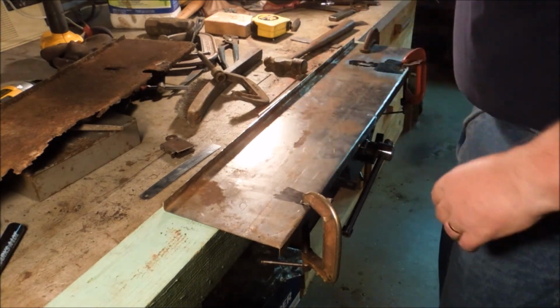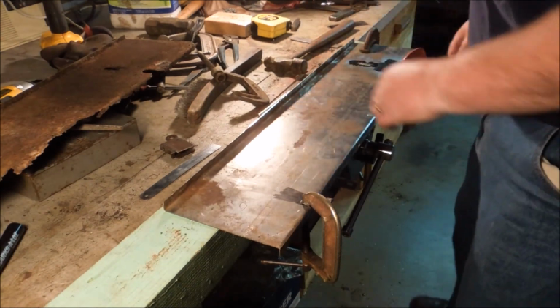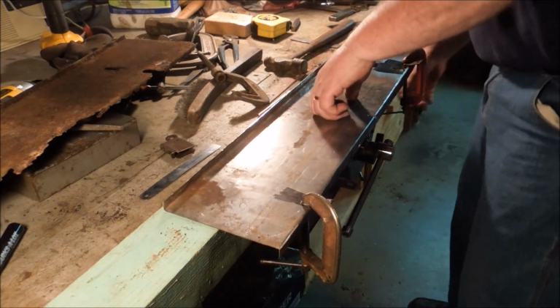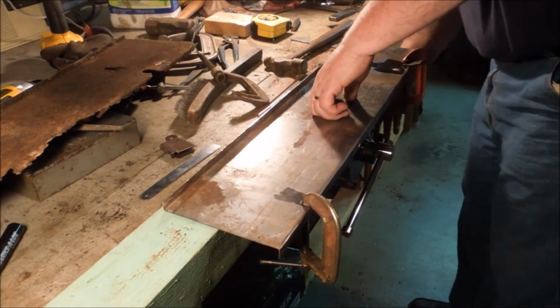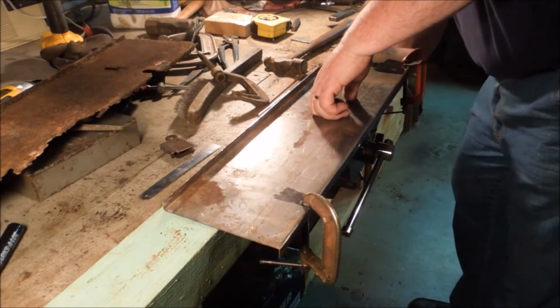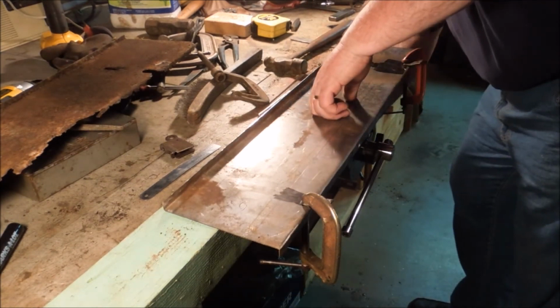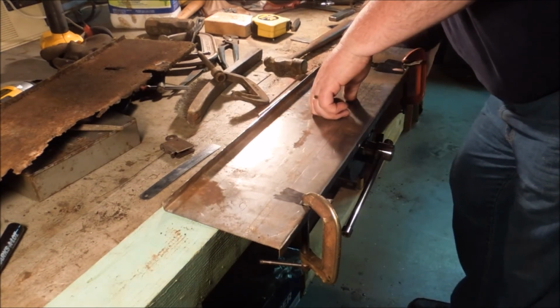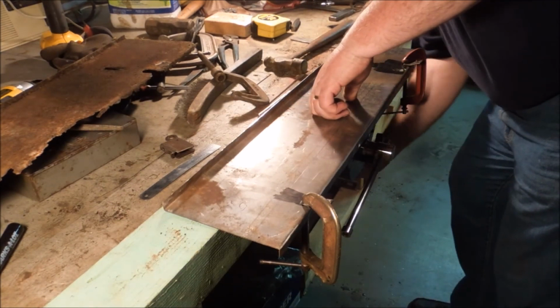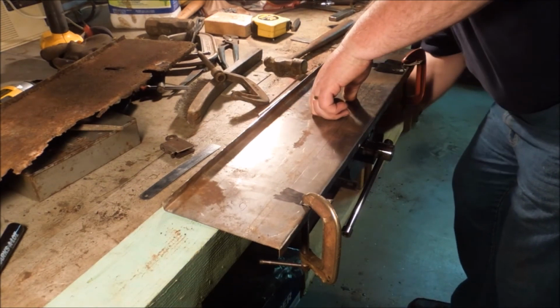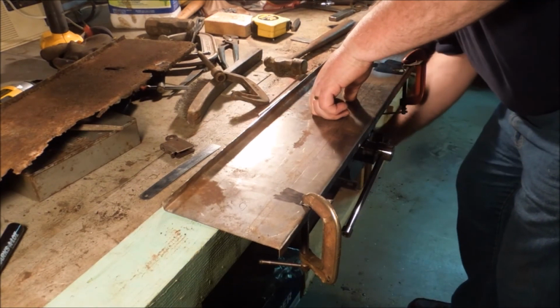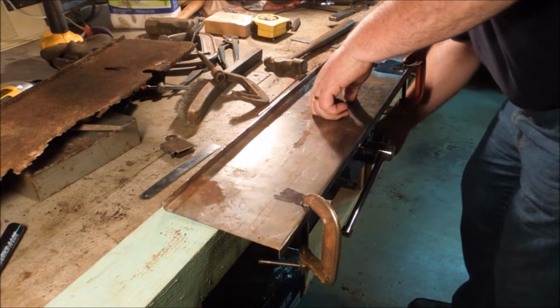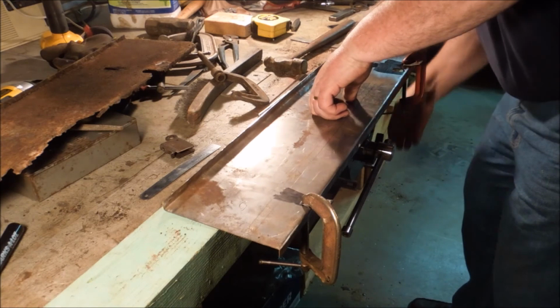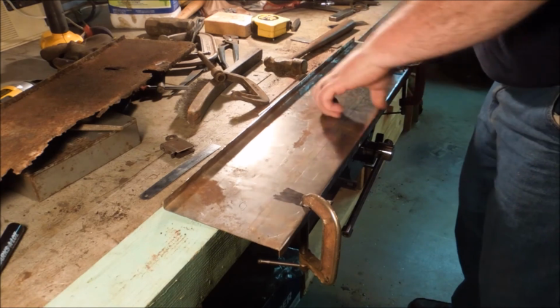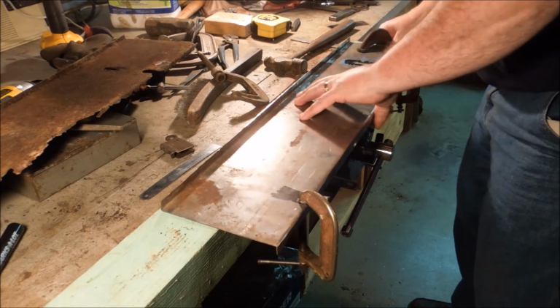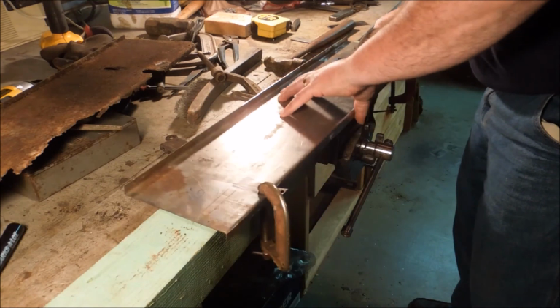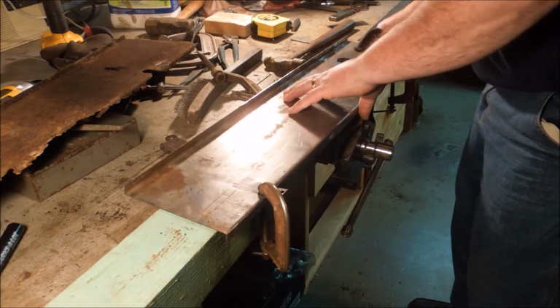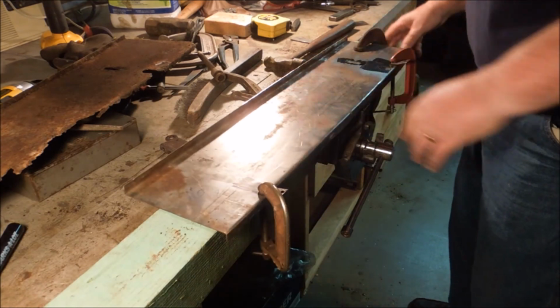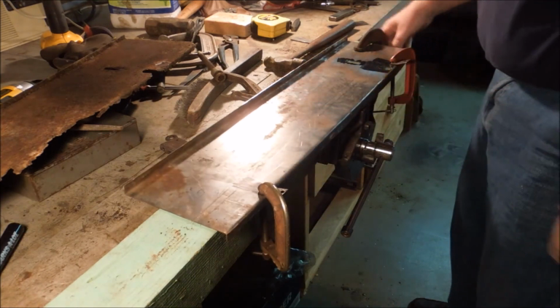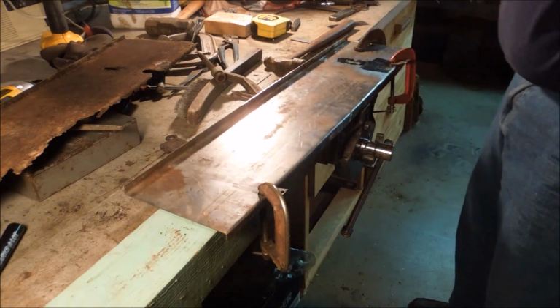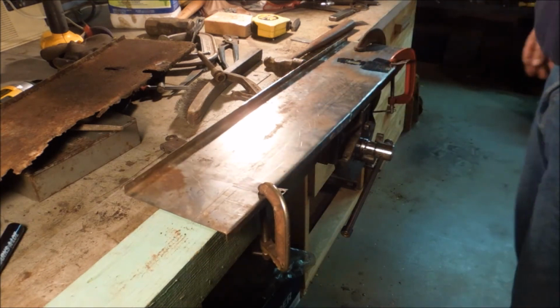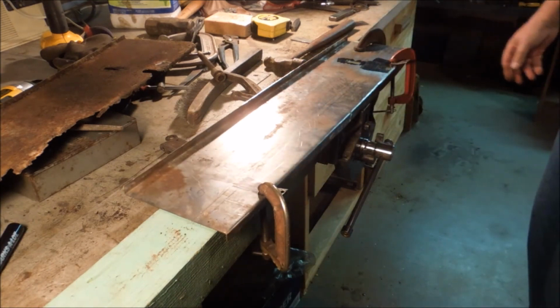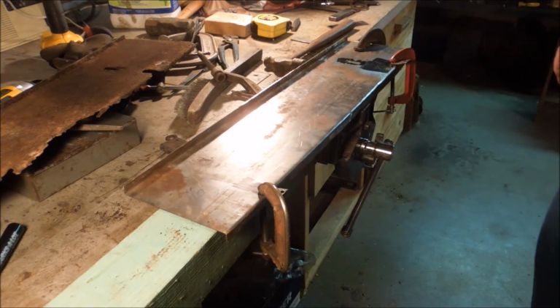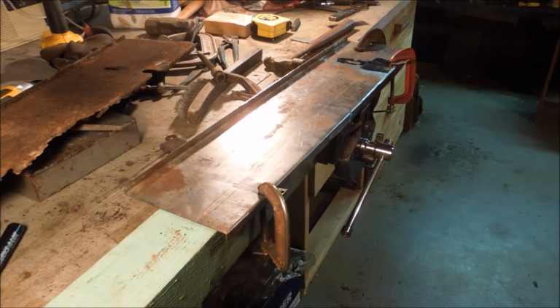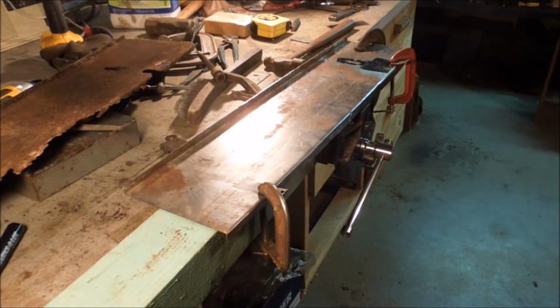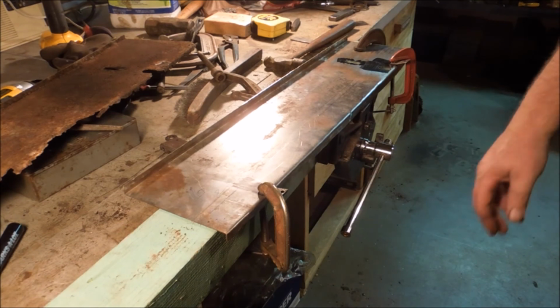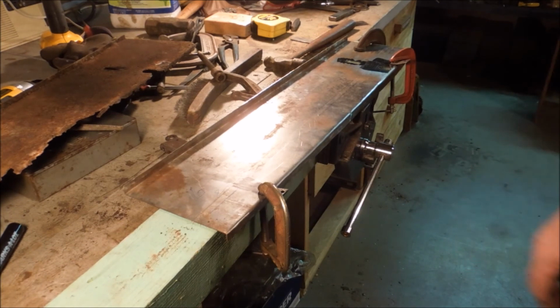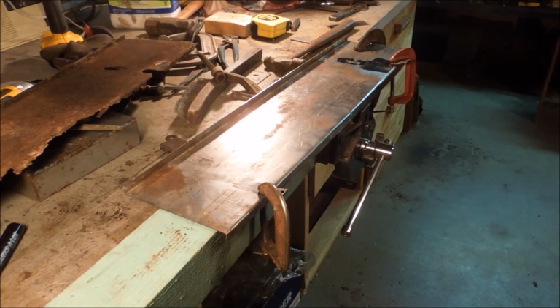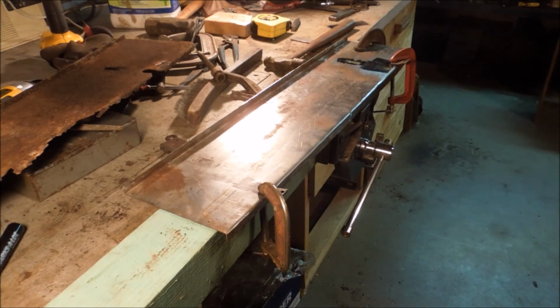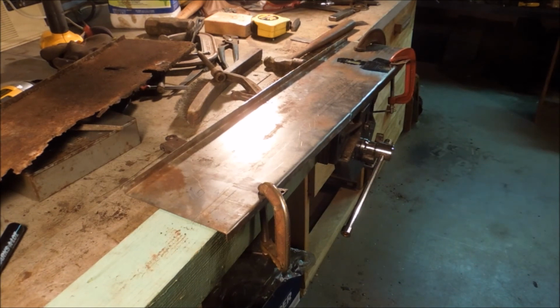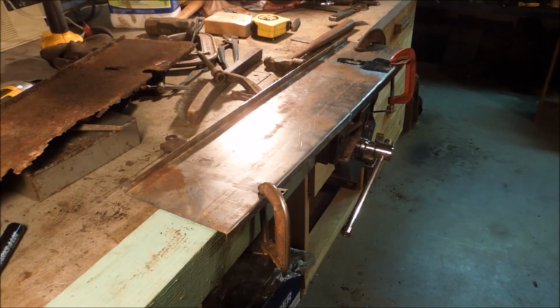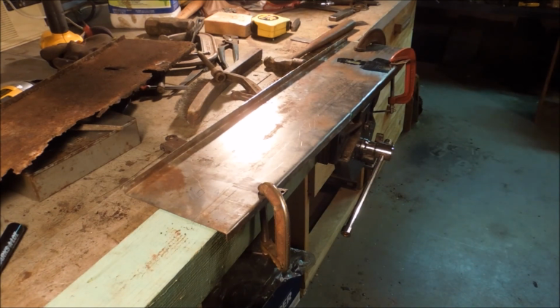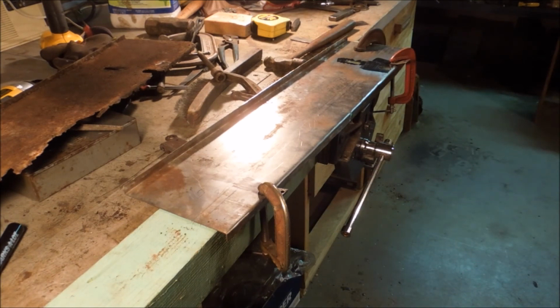Okay, in the morning I'm going to take this out in the garage and weld it up. That's enough for tonight.